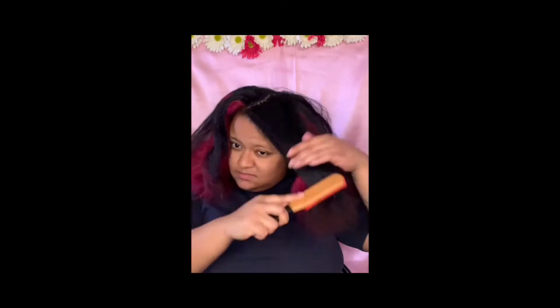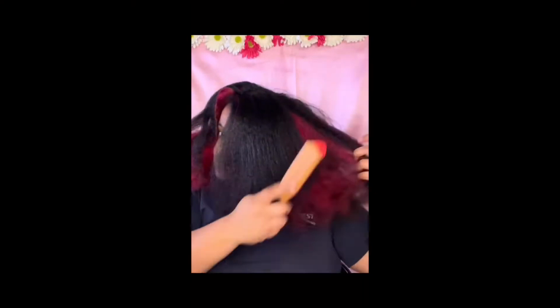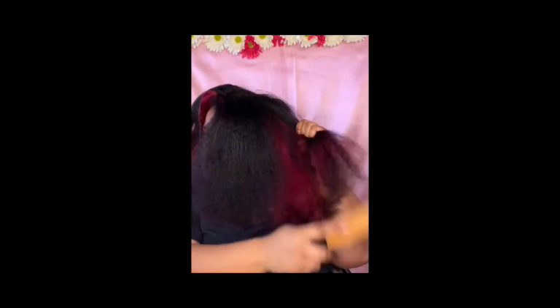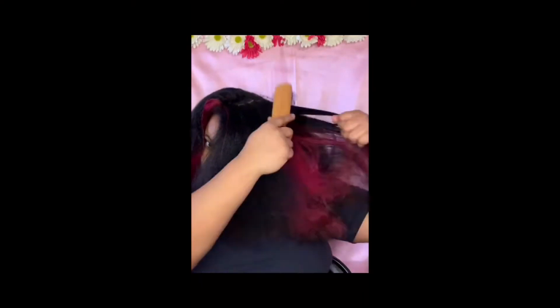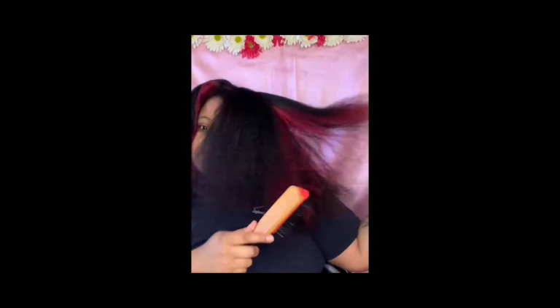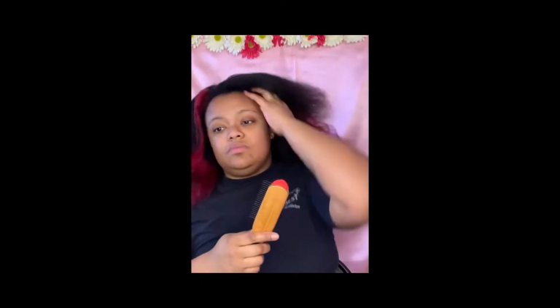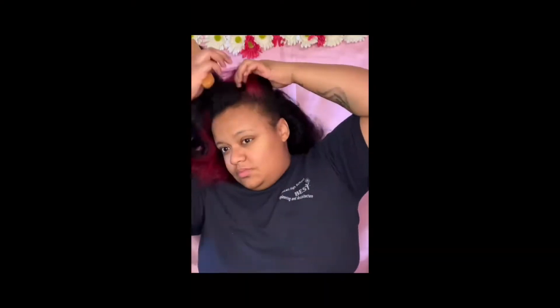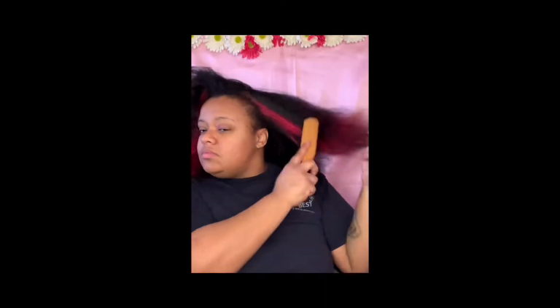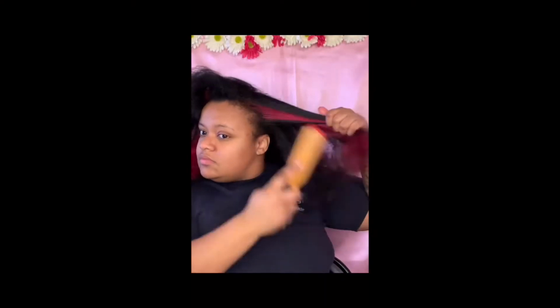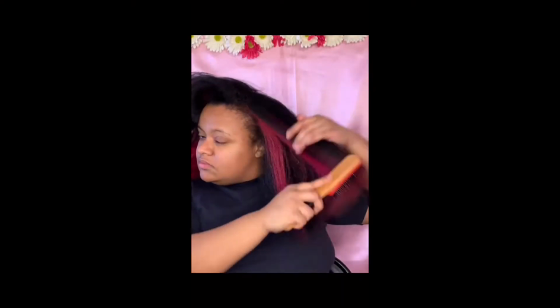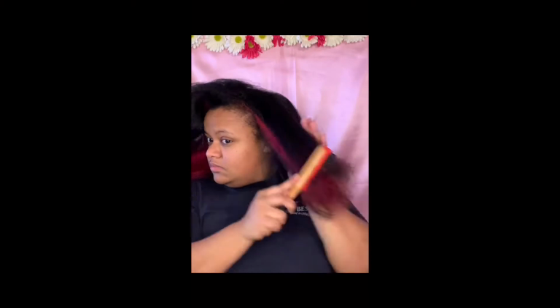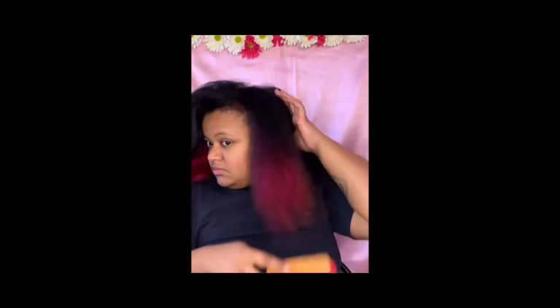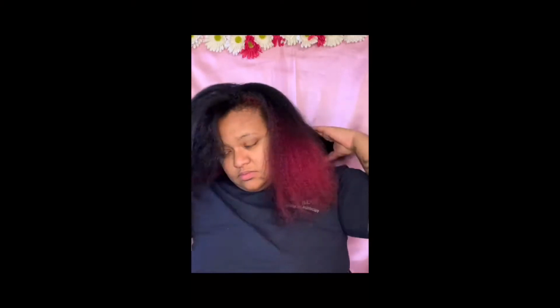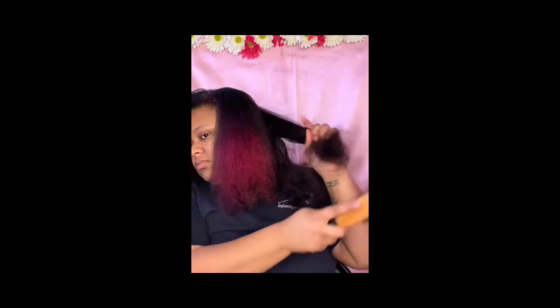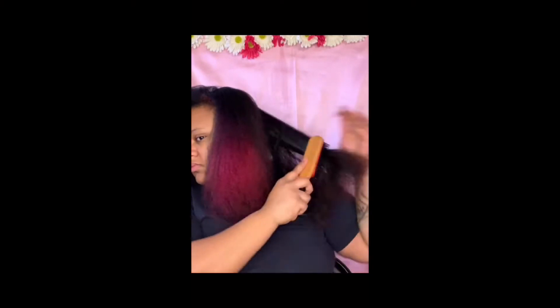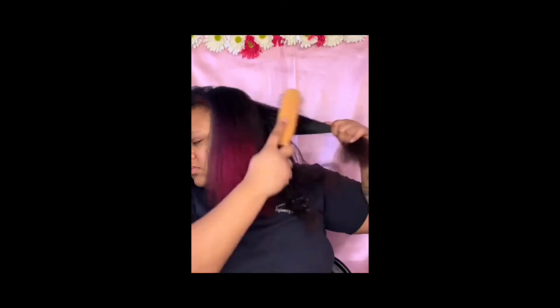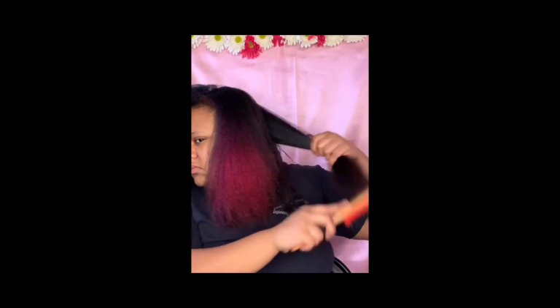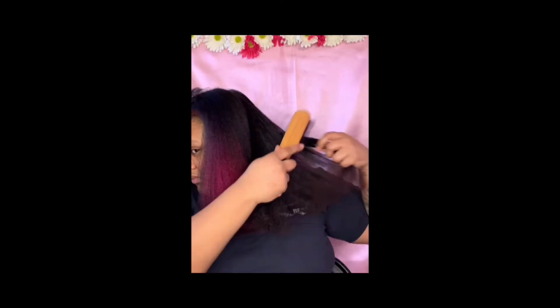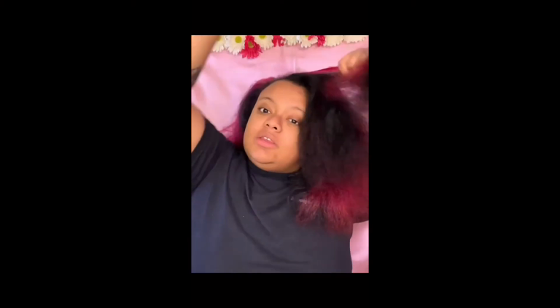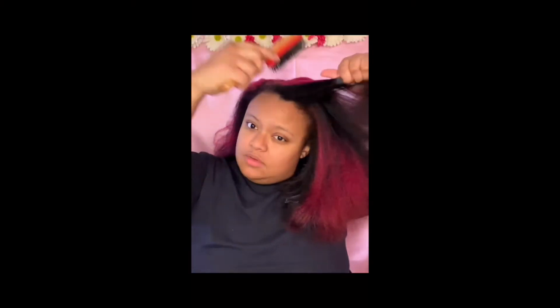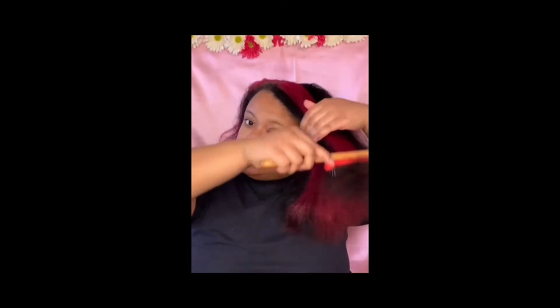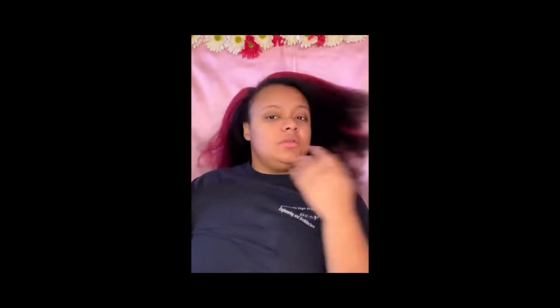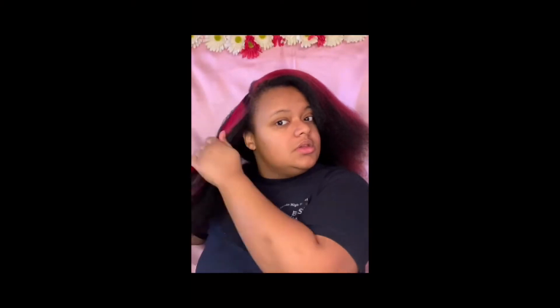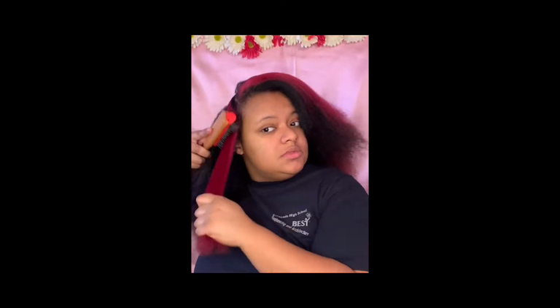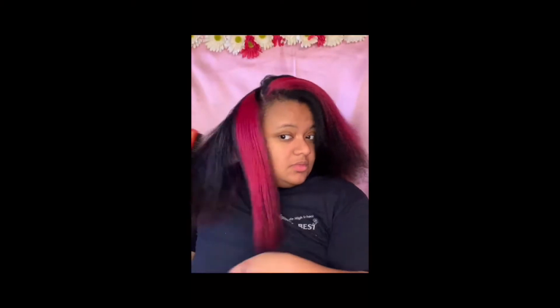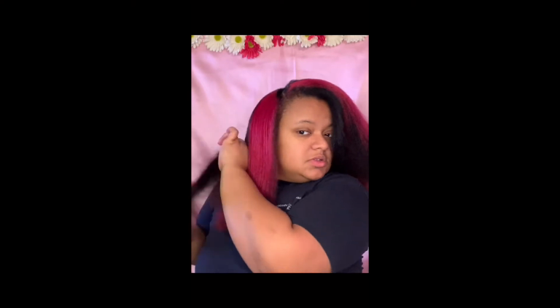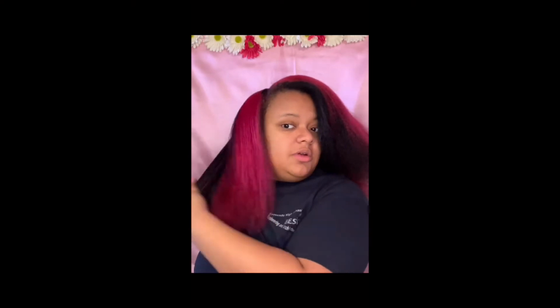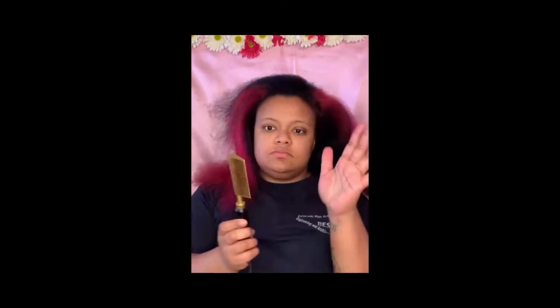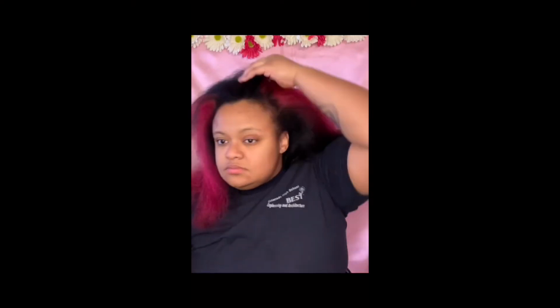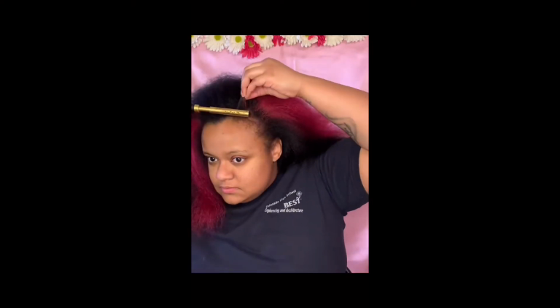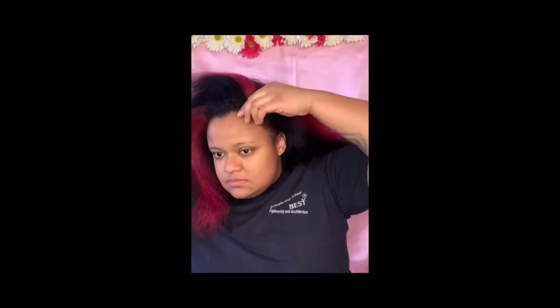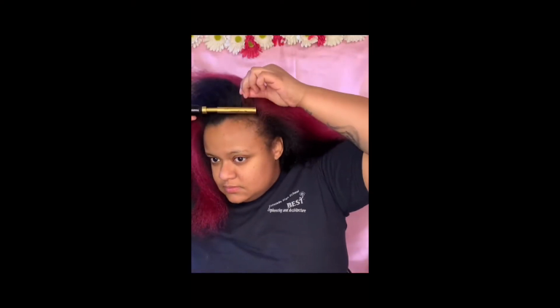It was only $12.99 a pack and I bought two packs, so very affordable. I'm starting this look off on fresh washed and blow dried hair. I did record me washing and blow drying my hair but all my content got deleted, so hopefully I can drop something like that for you guys soon.